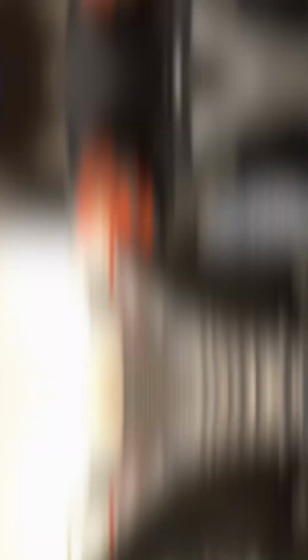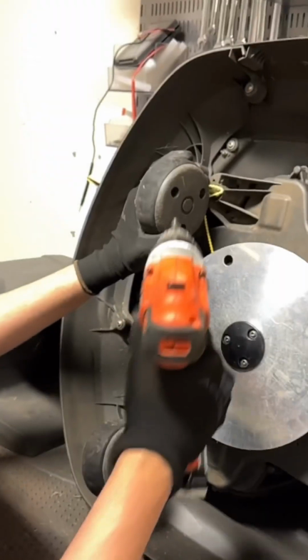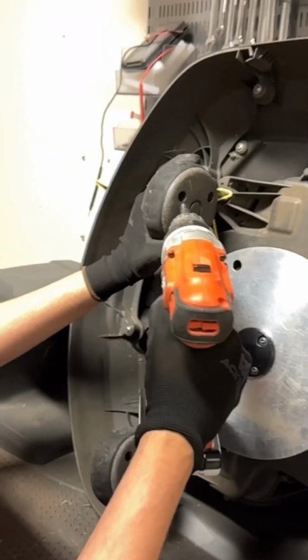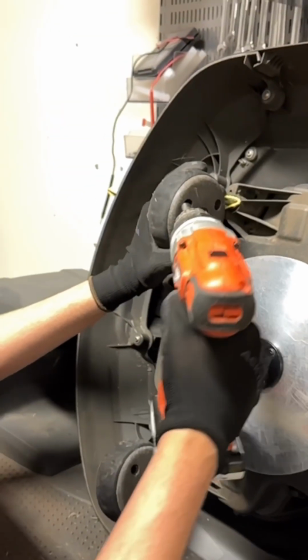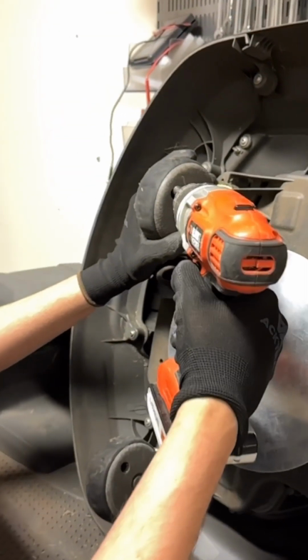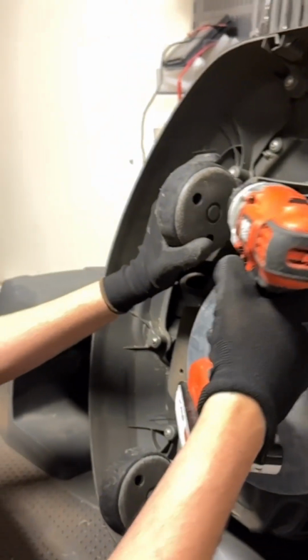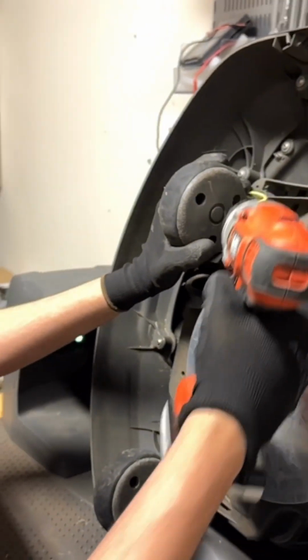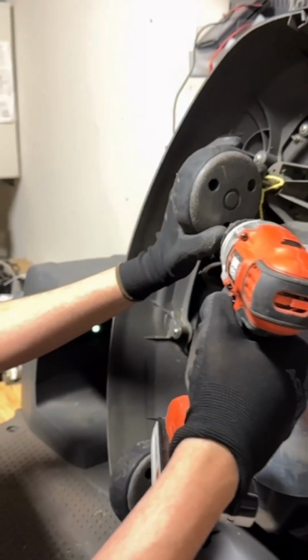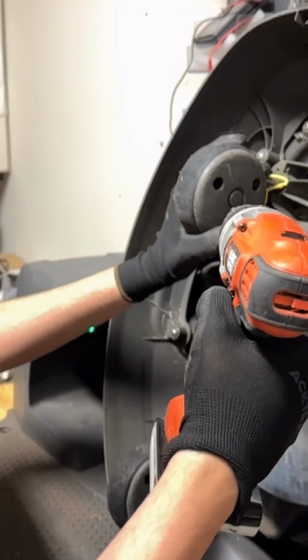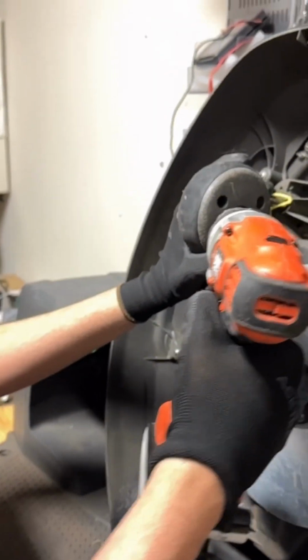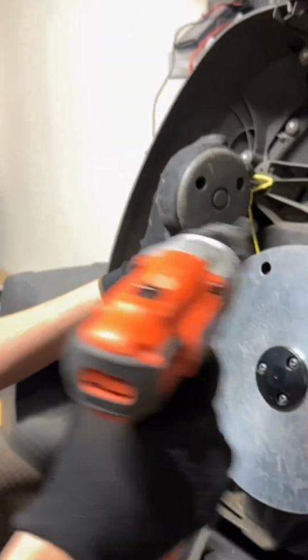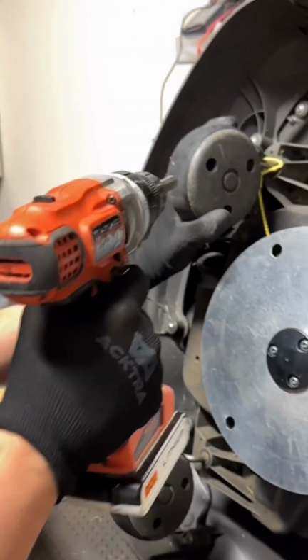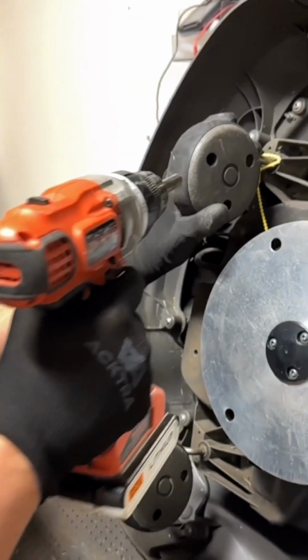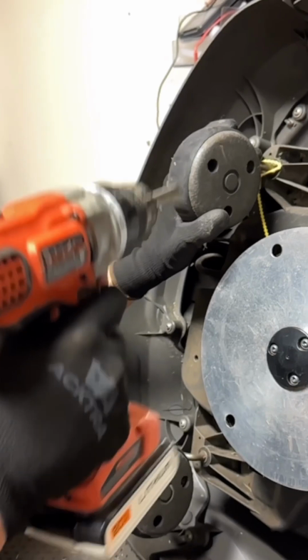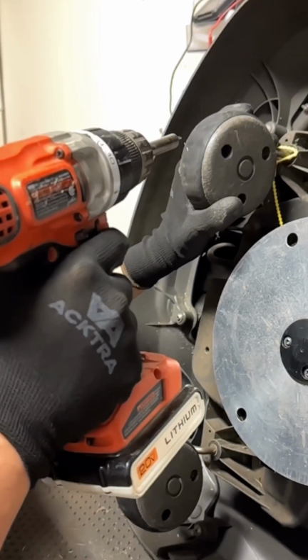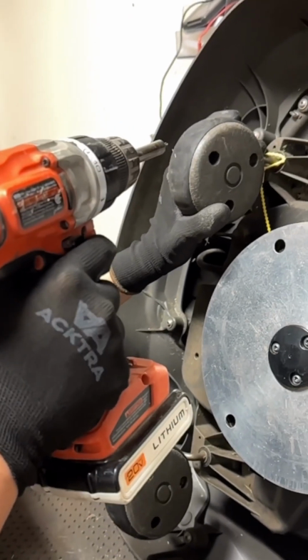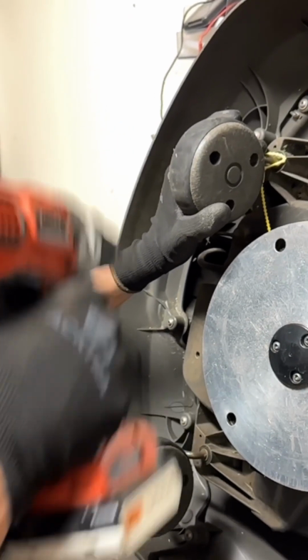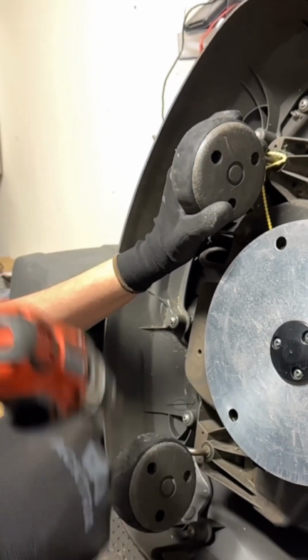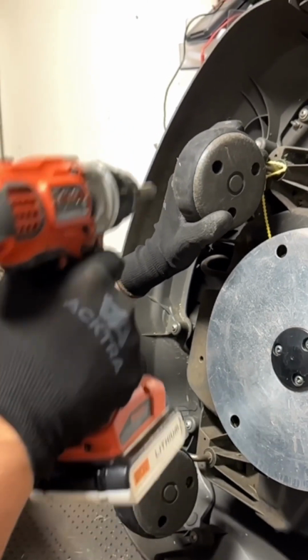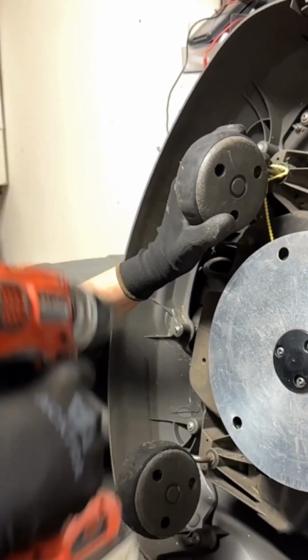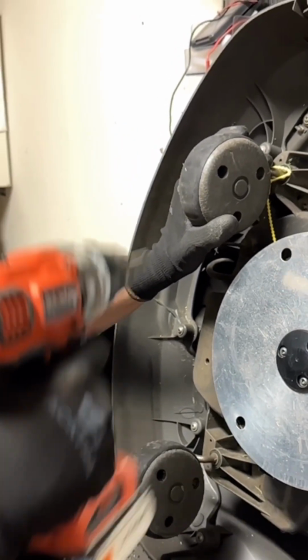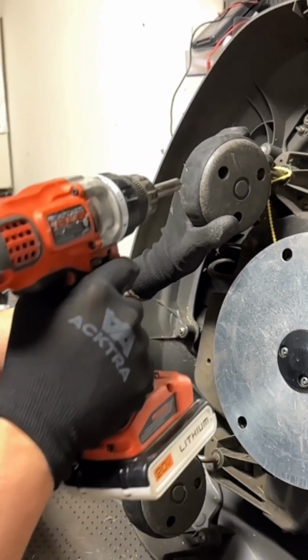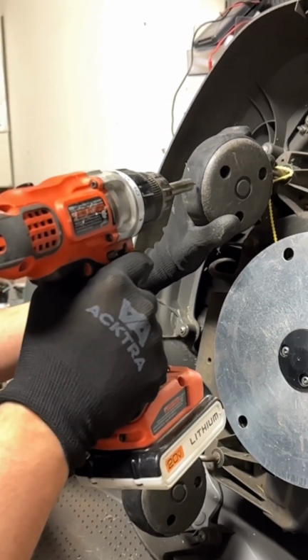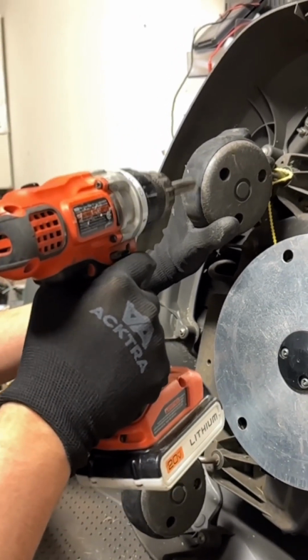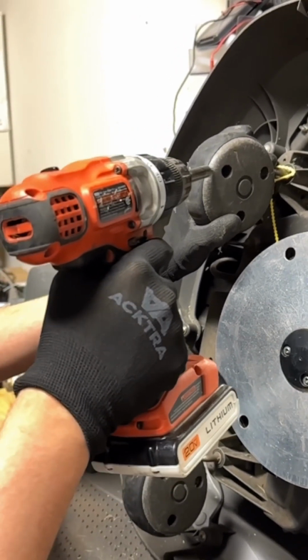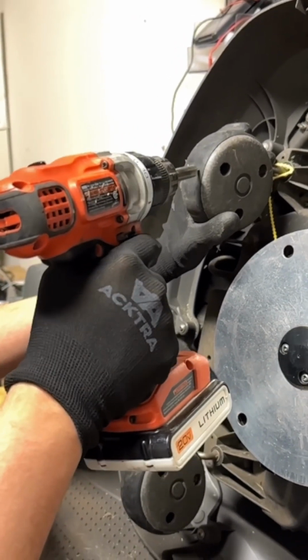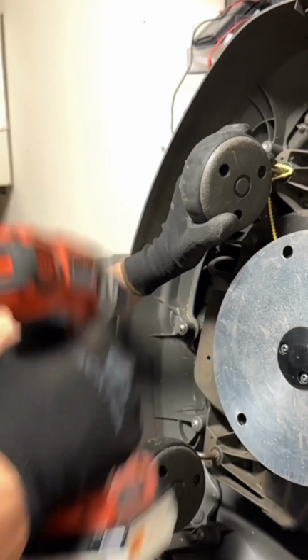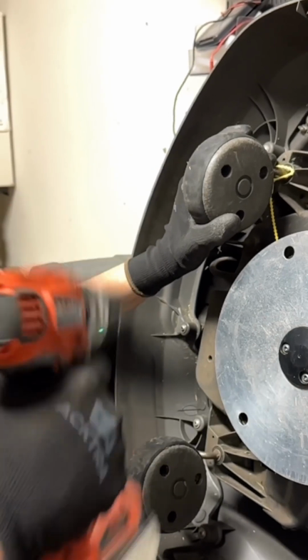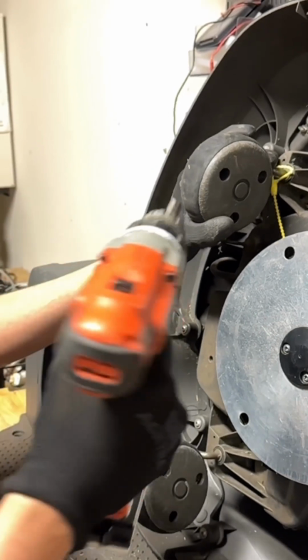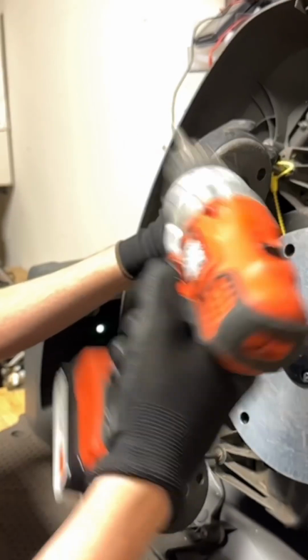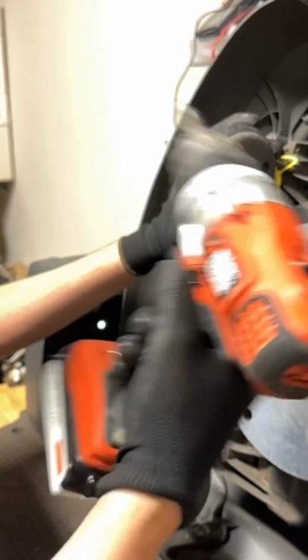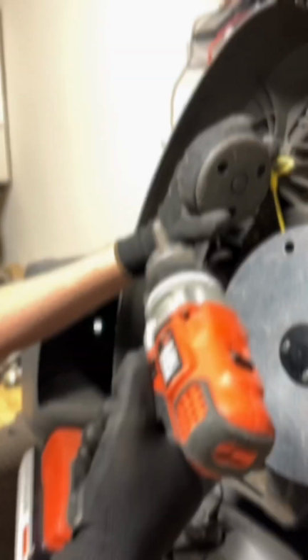So we're going to go ahead and start by removing these screws in these three holes right here to take this off. Now you want to make sure you replace both wheels instead of just one, because you don't want to have uneven wear and tear on them — keep everything the same.